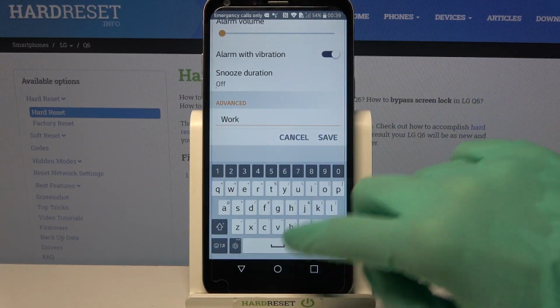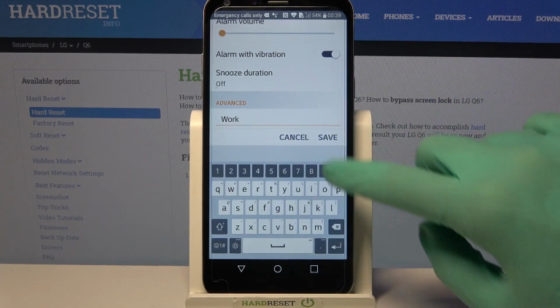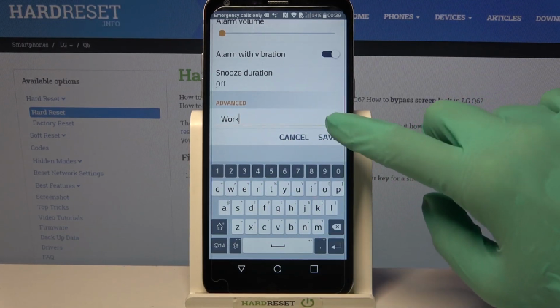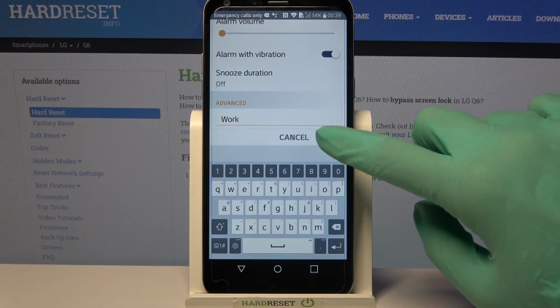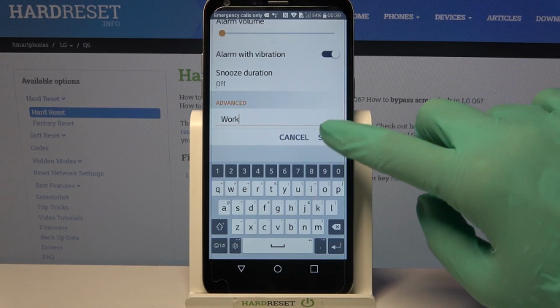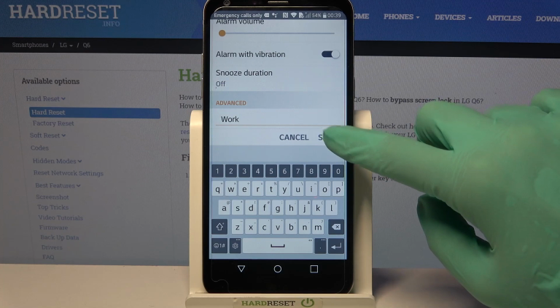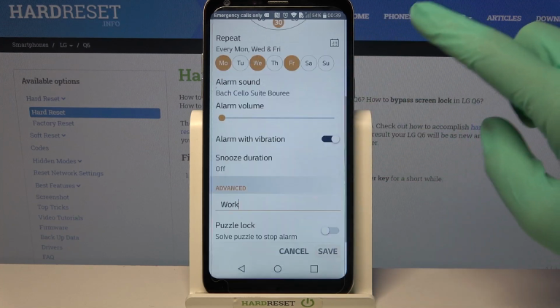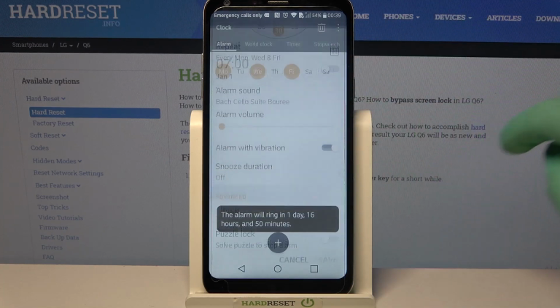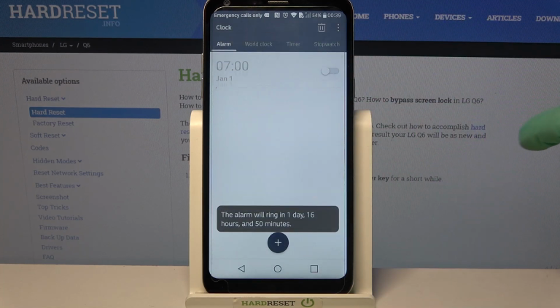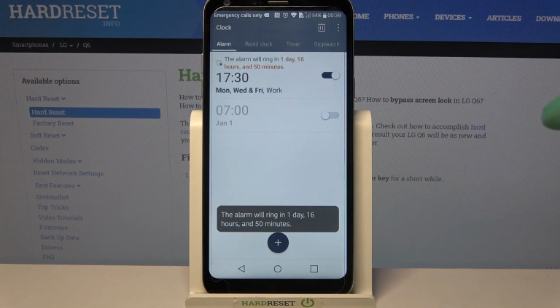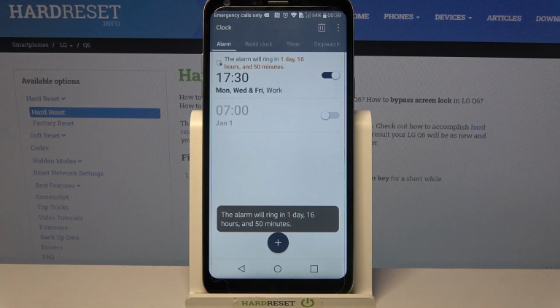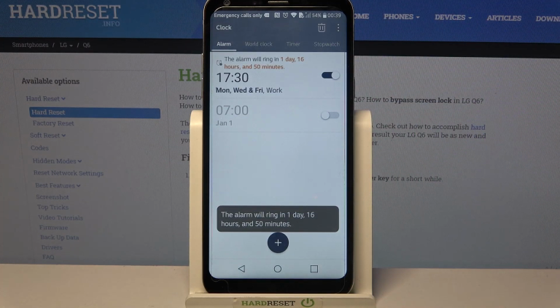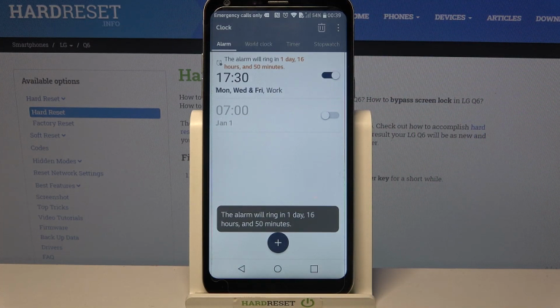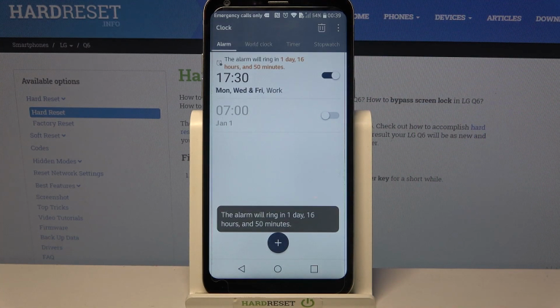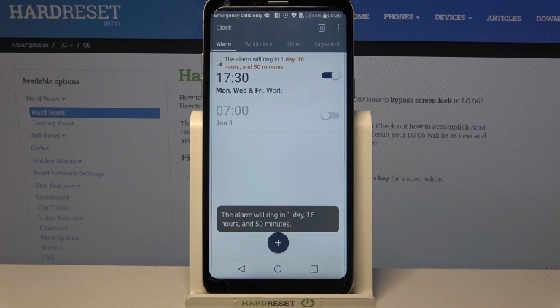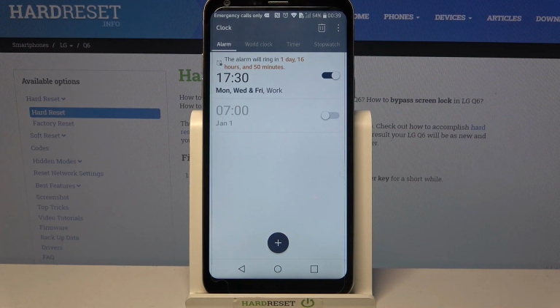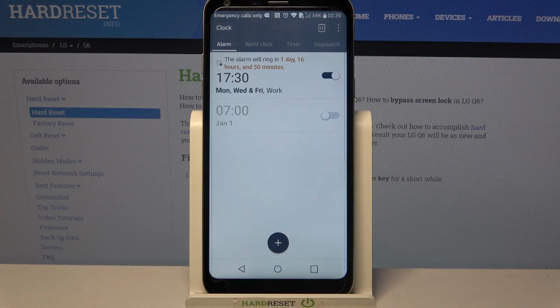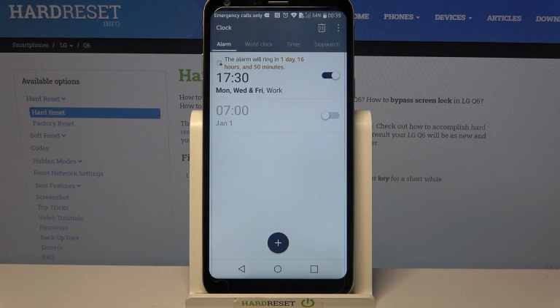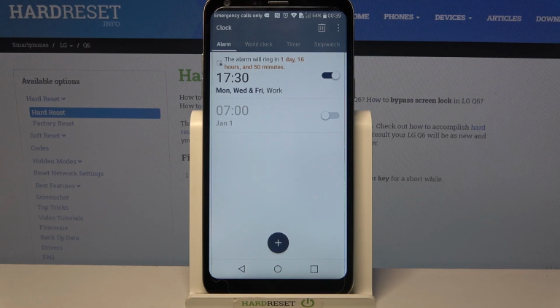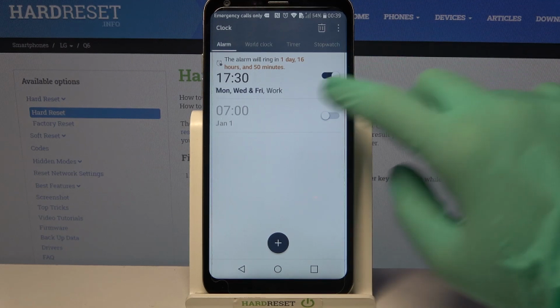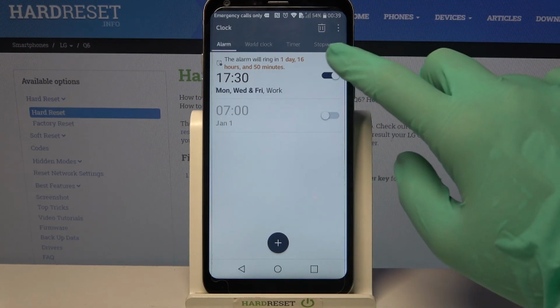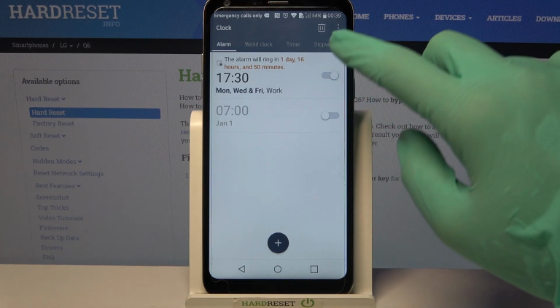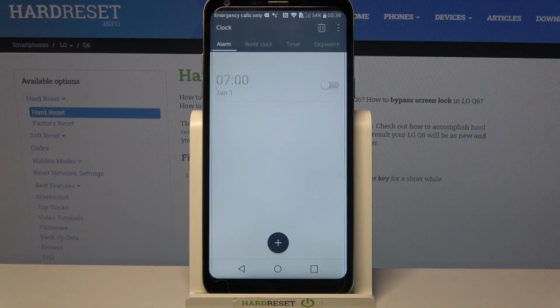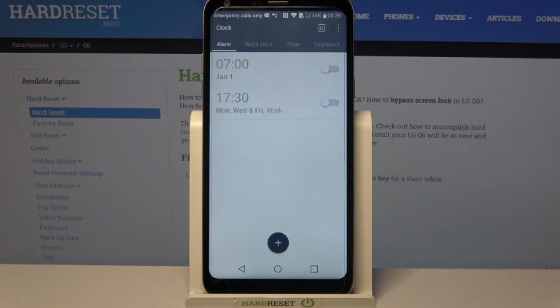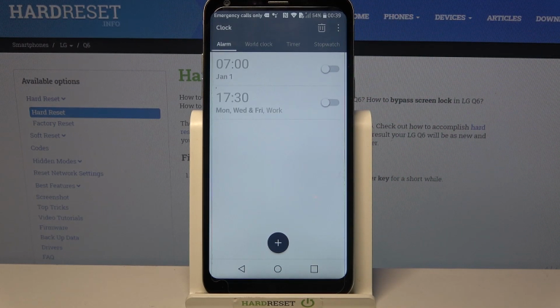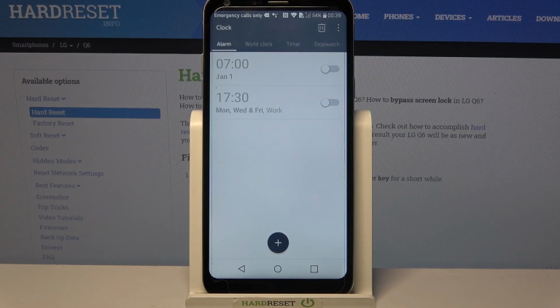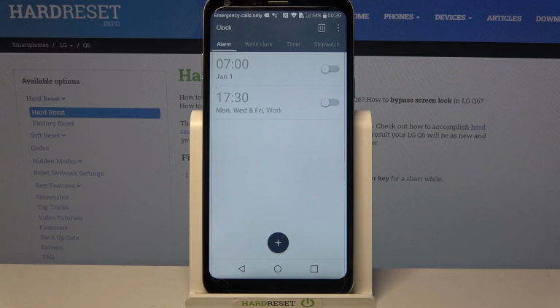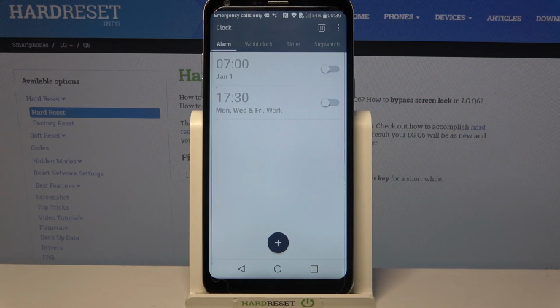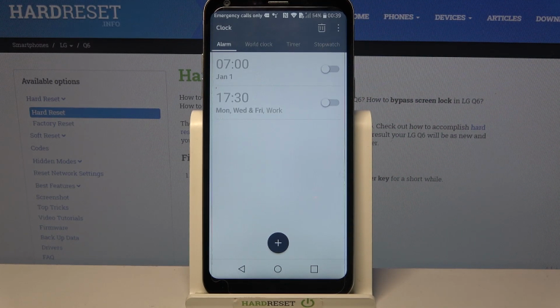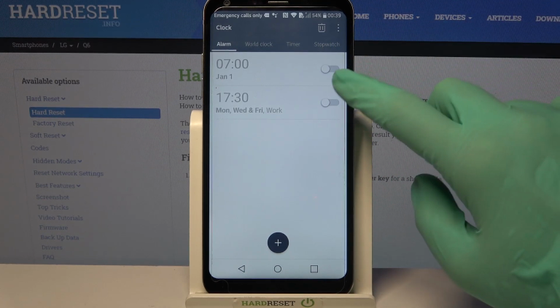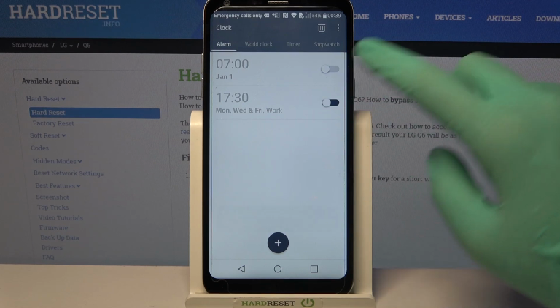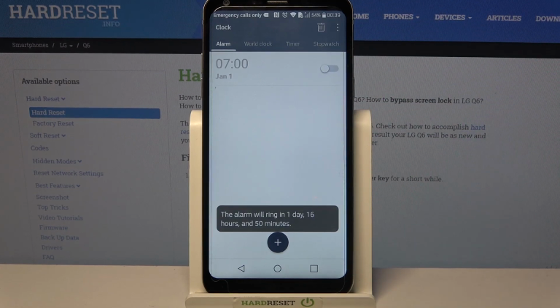When done, click save at the bottom right corner and as you can see my alarm was successfully added. You can turn it off completely by clicking on the switcher next to it, or turn it back on by clicking on the same one.